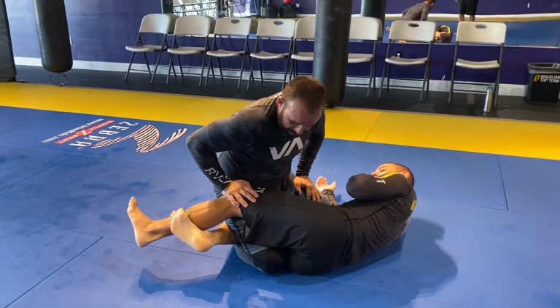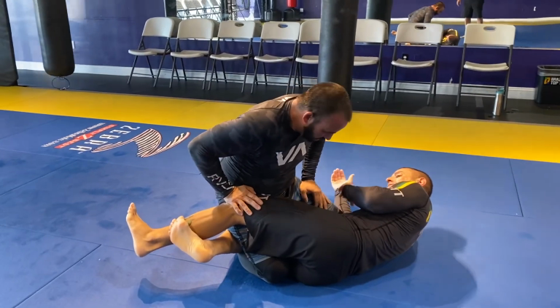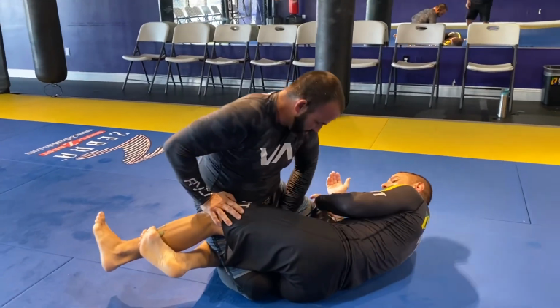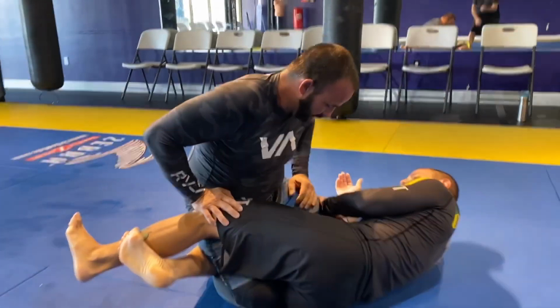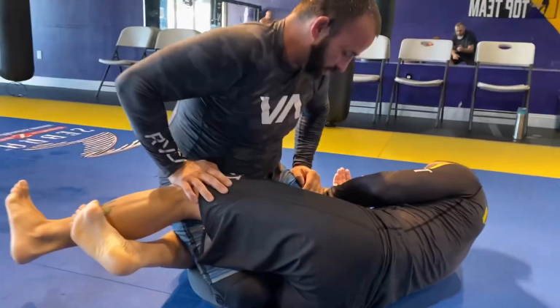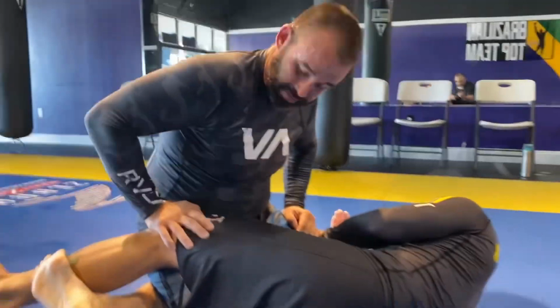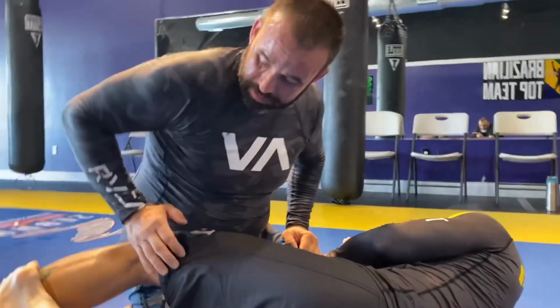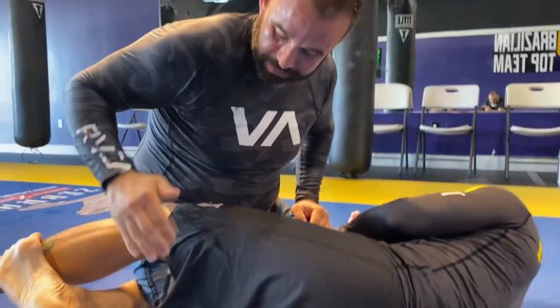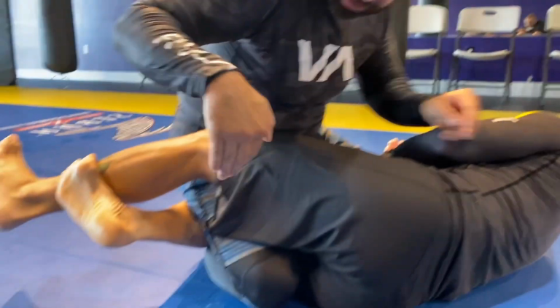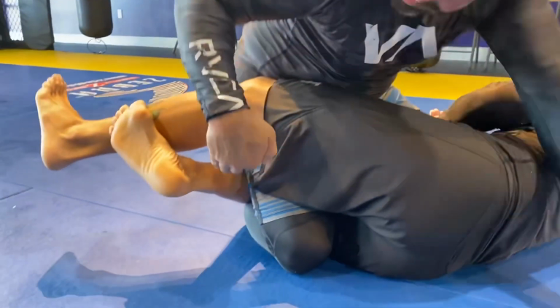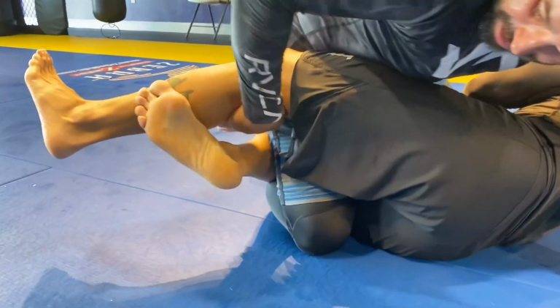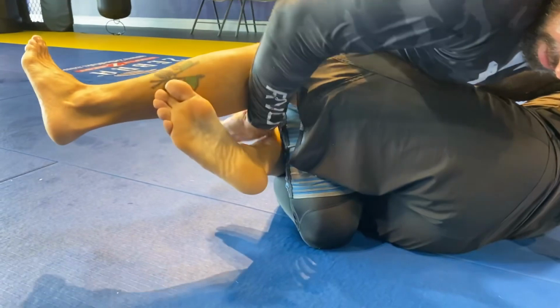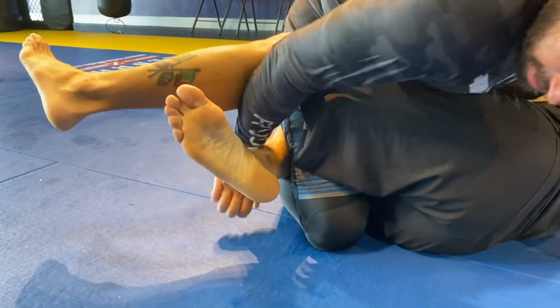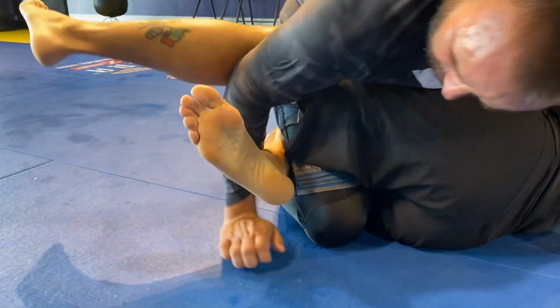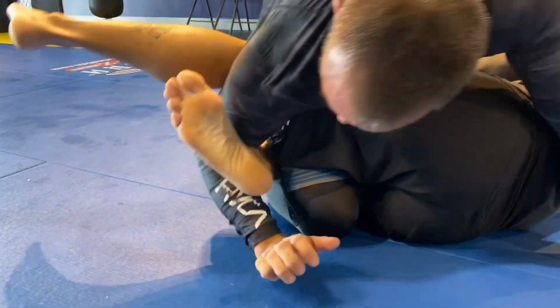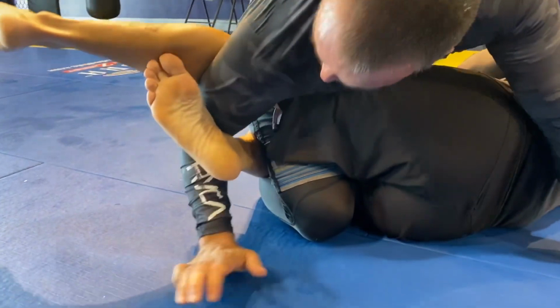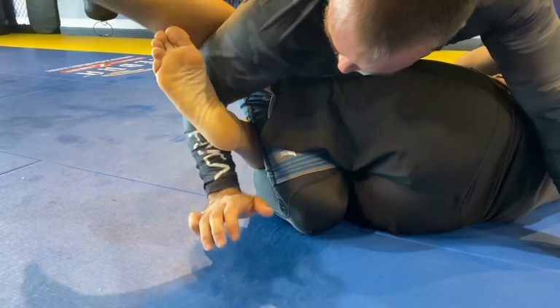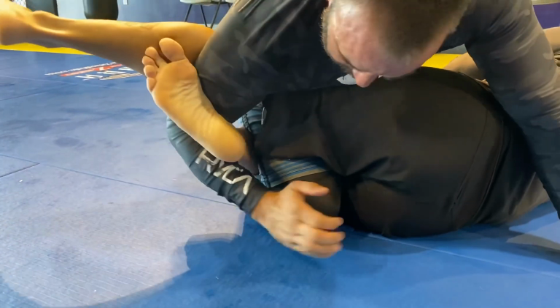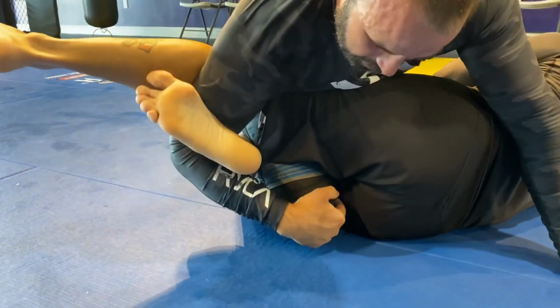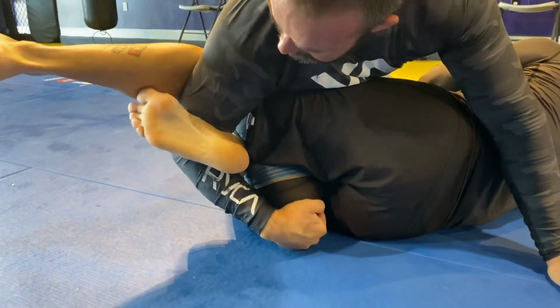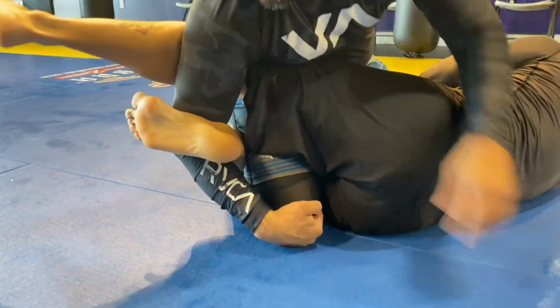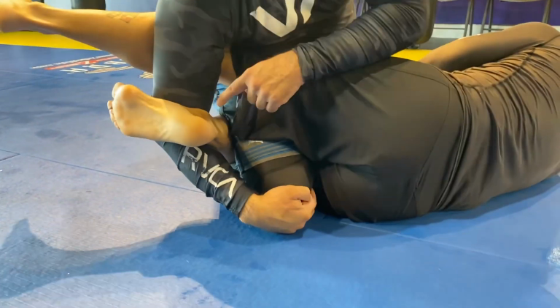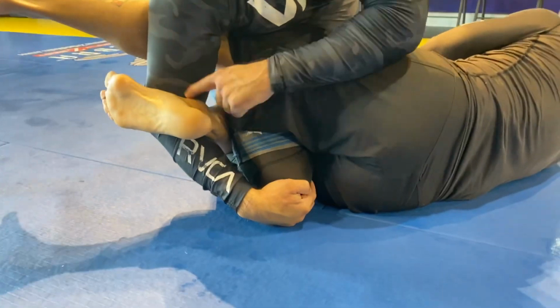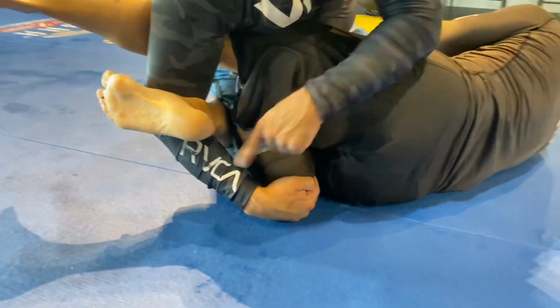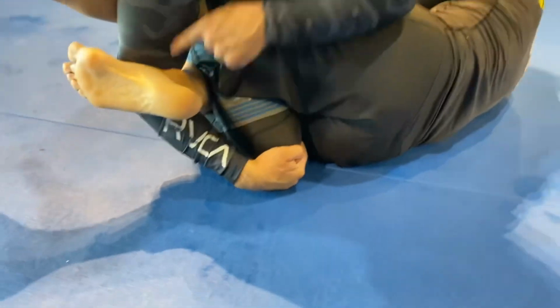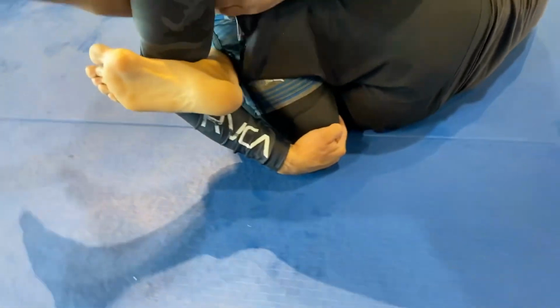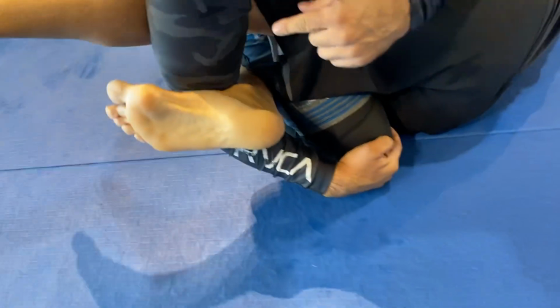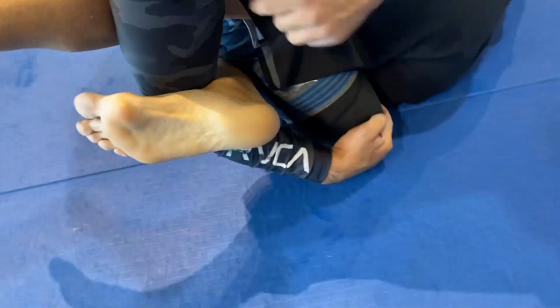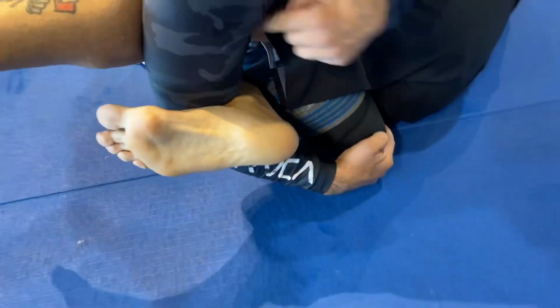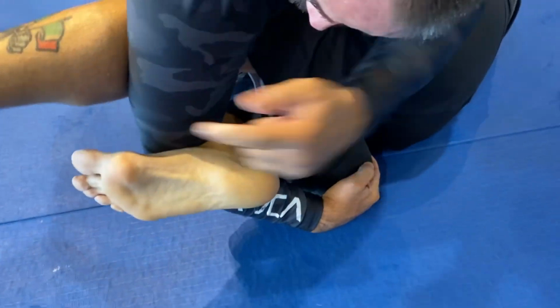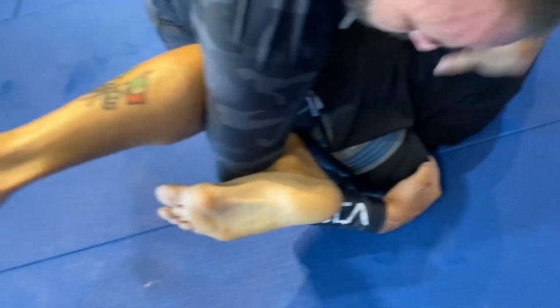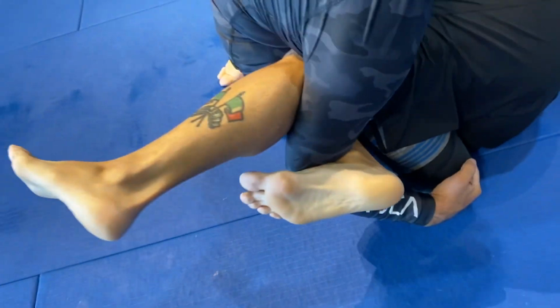Knee bar from half guard. On top, you're going to slide this hand through, come through, come underneath, hook to your own knee, and then you have this trapped in the joint of your elbow, and then this leg is trapped this way.